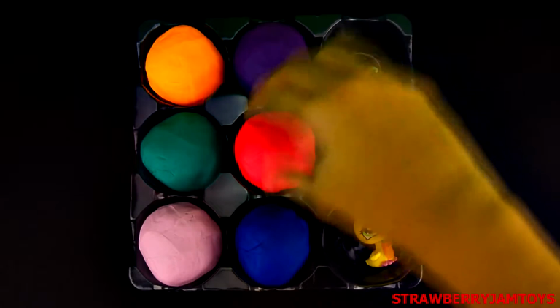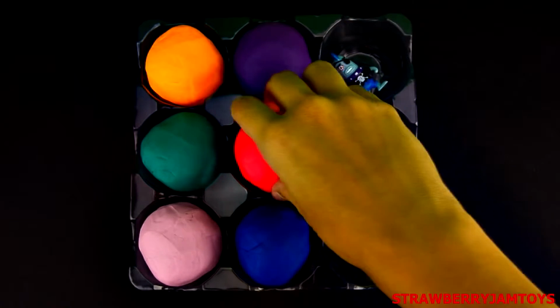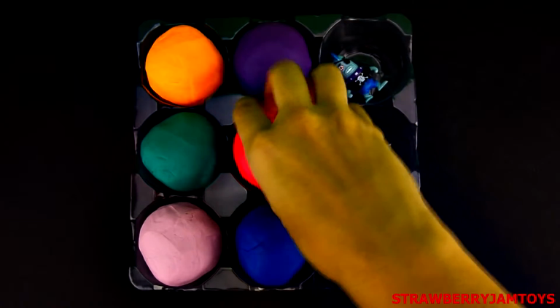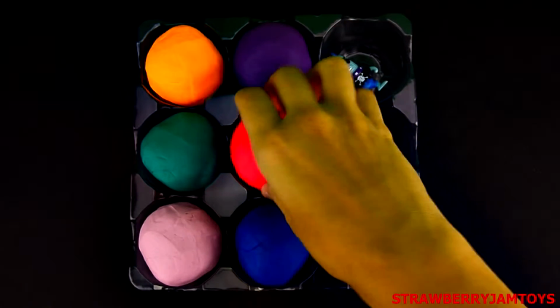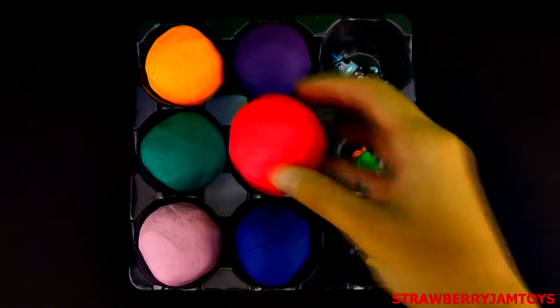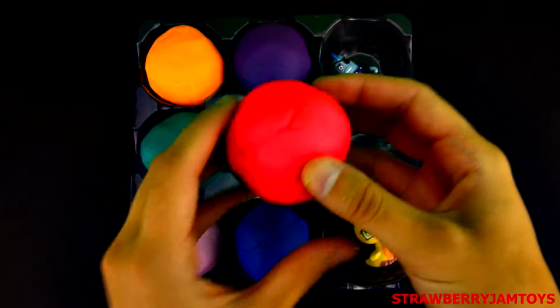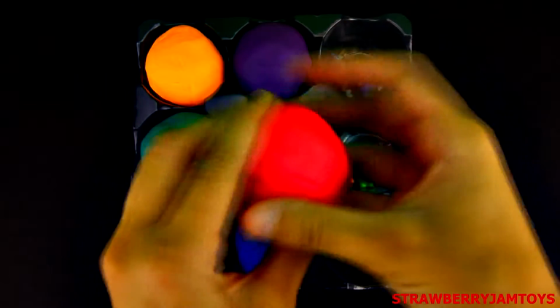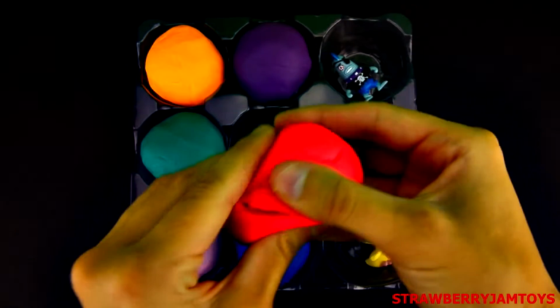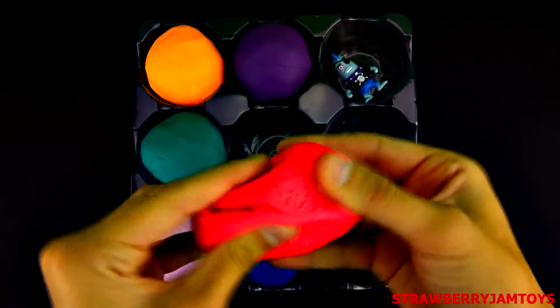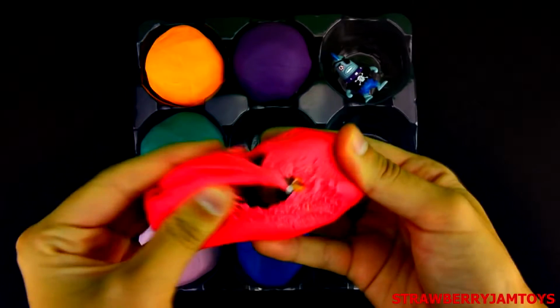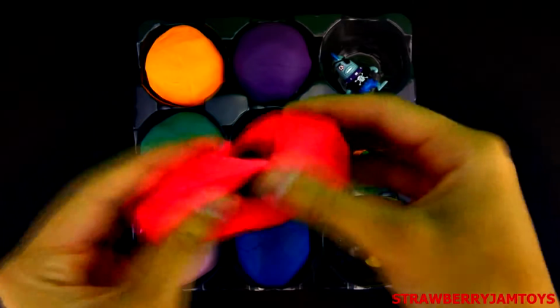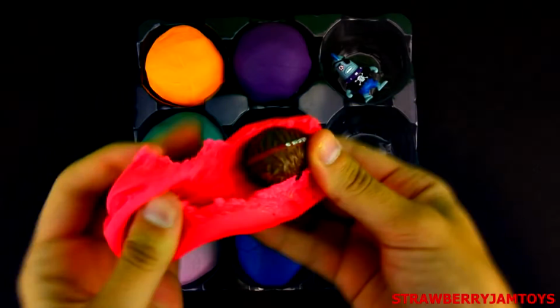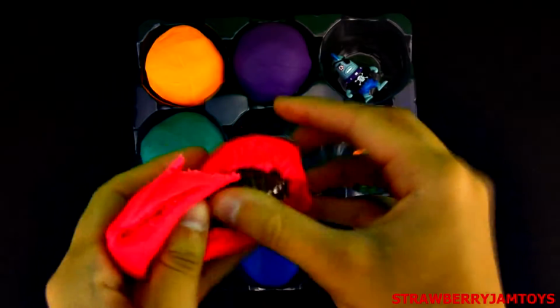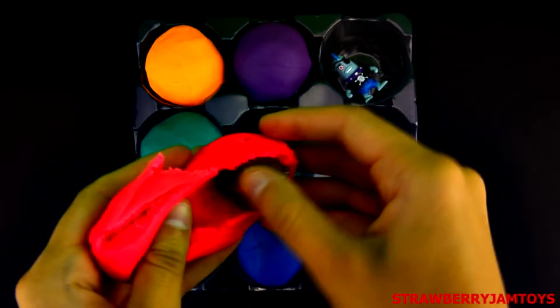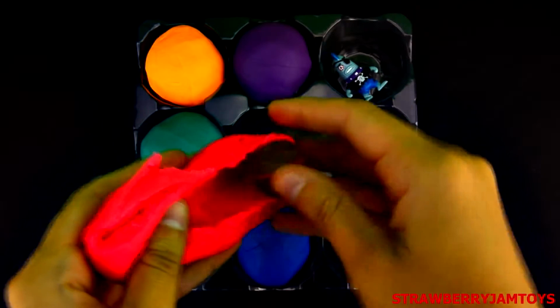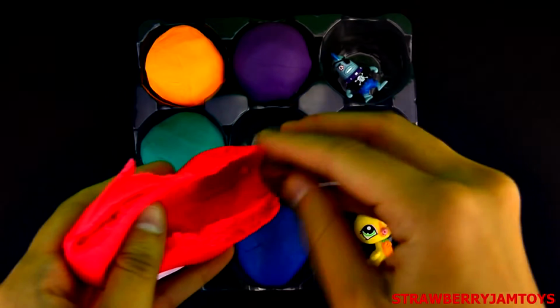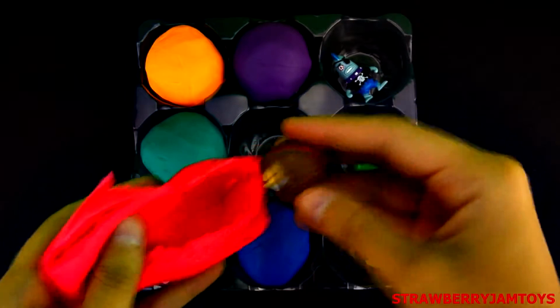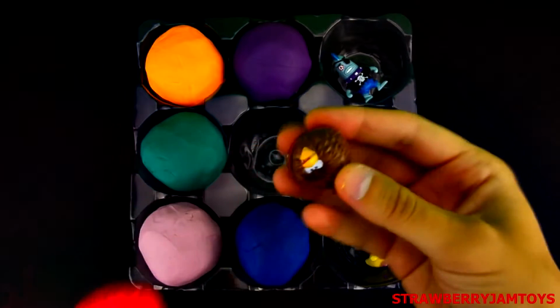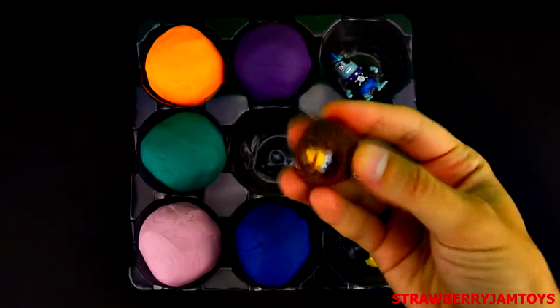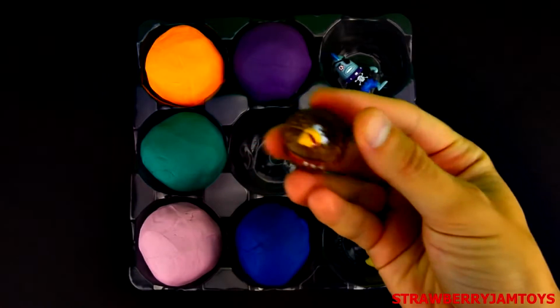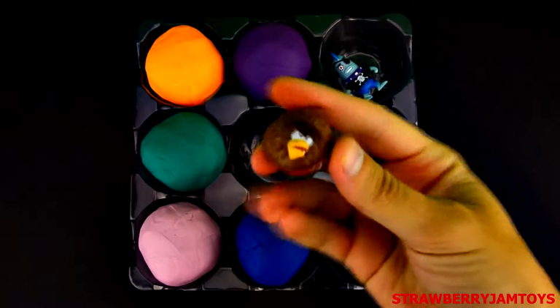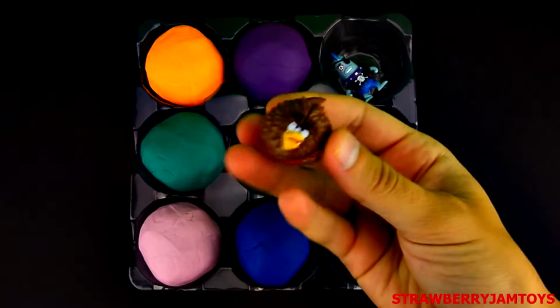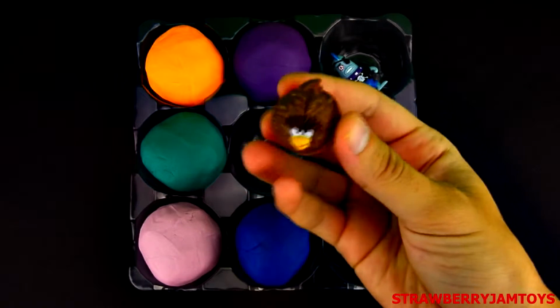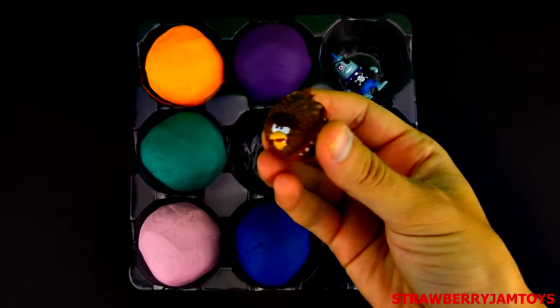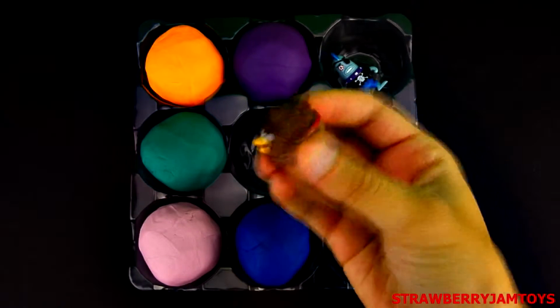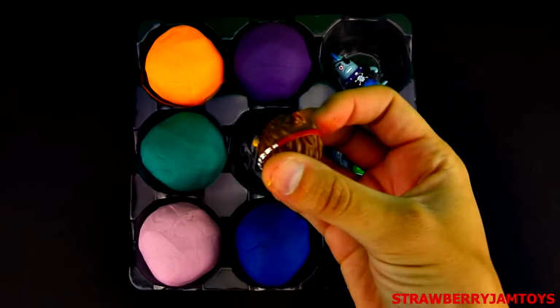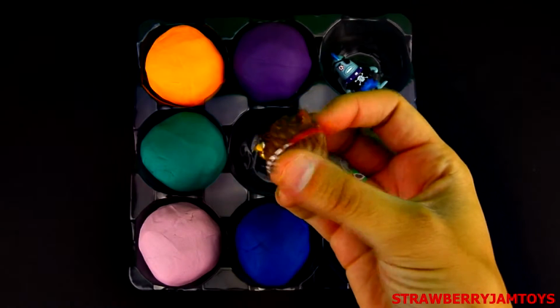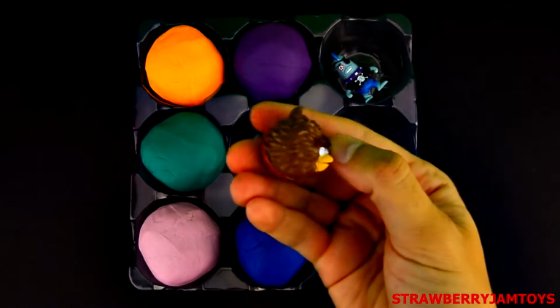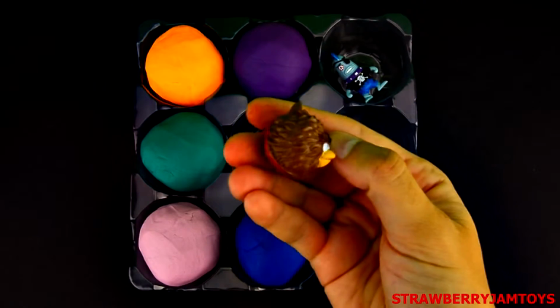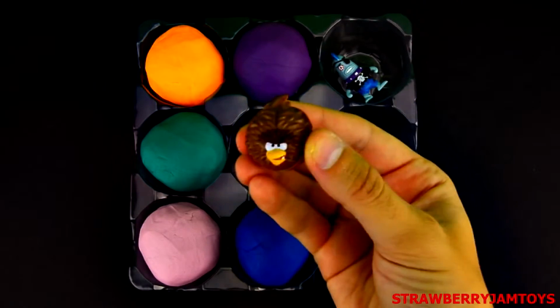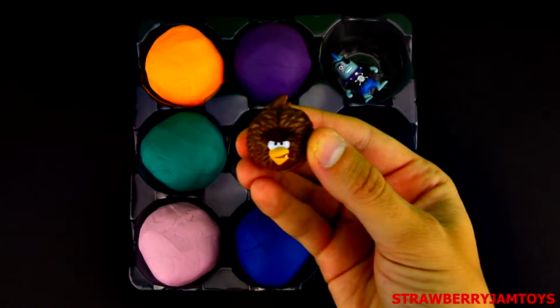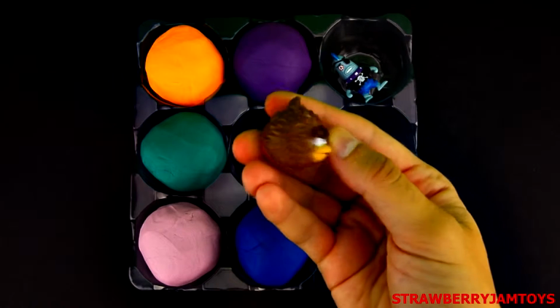Let's open the red surprise egg. It's Chewbacca from Angry Birds Star Wars.